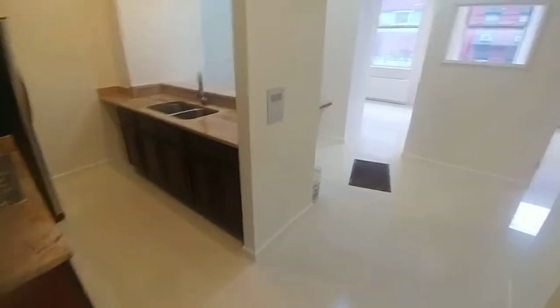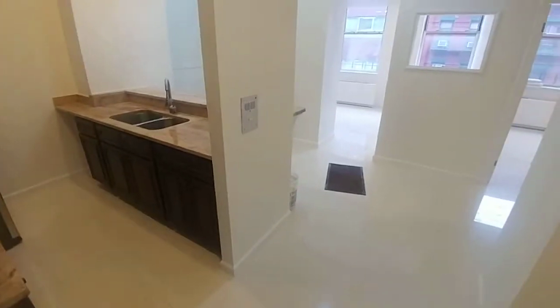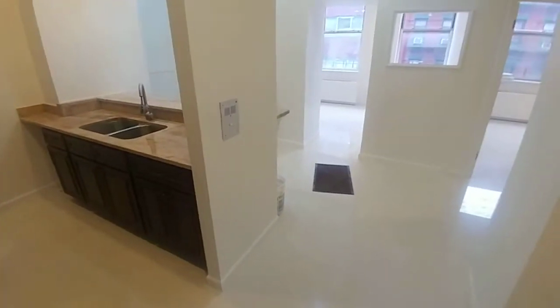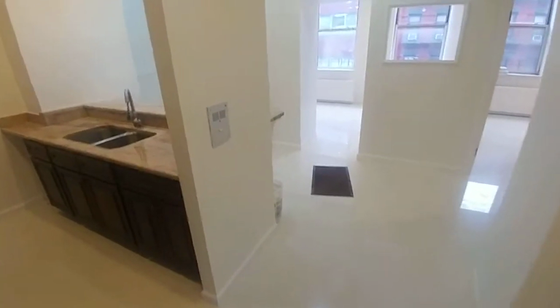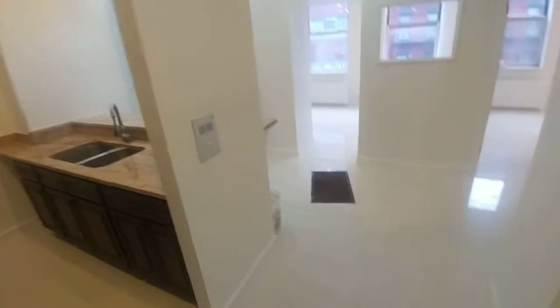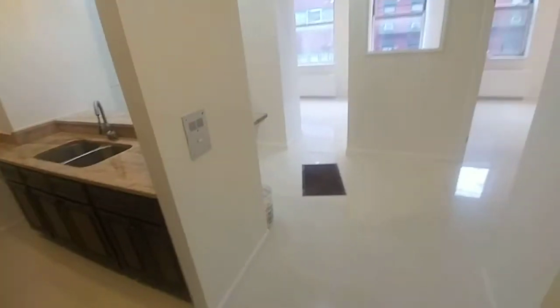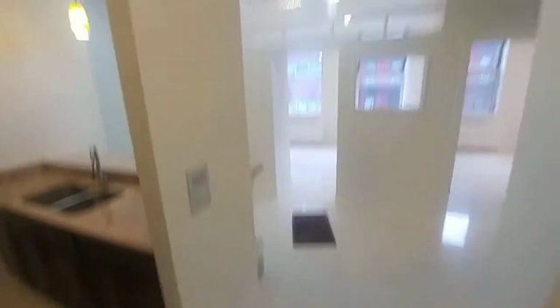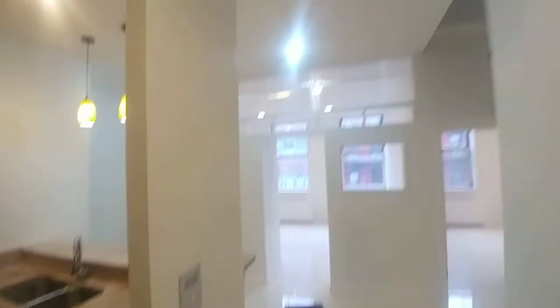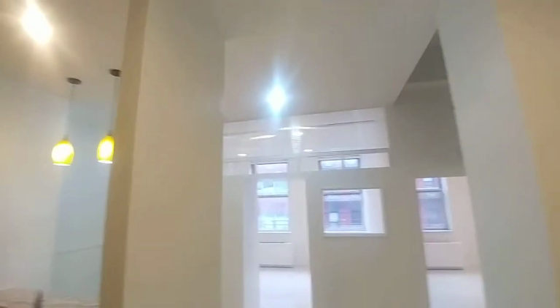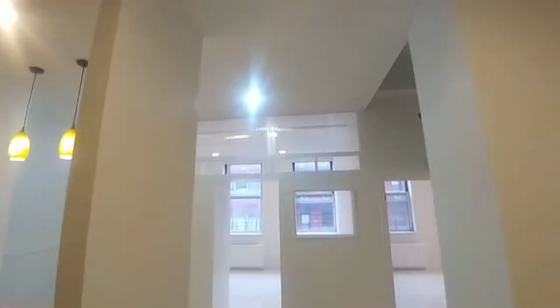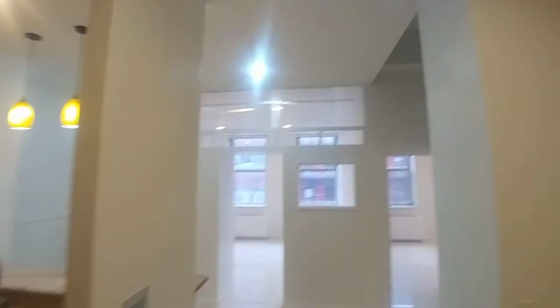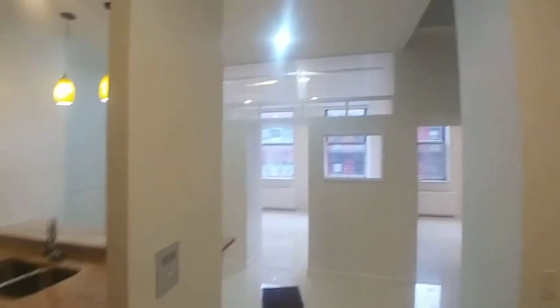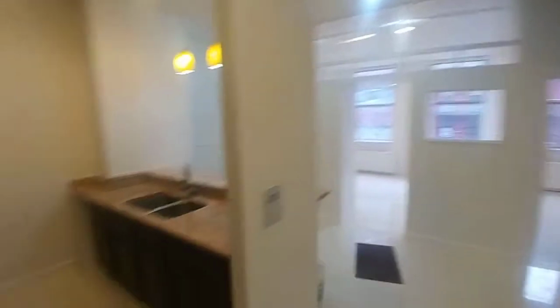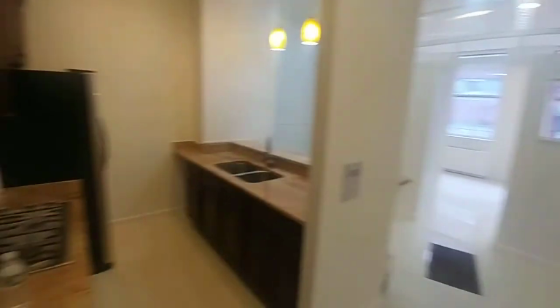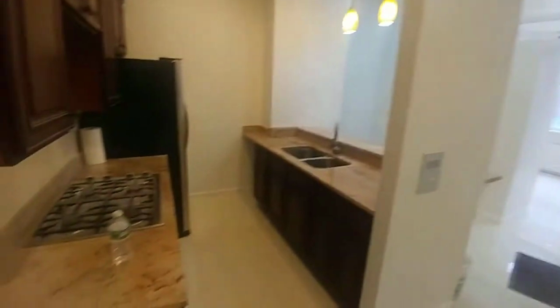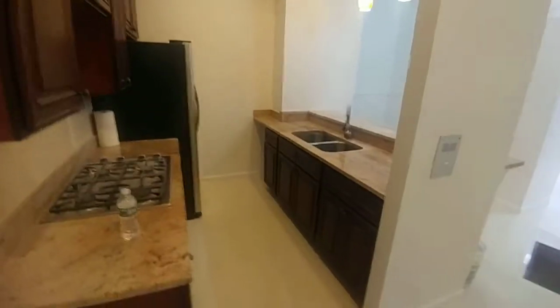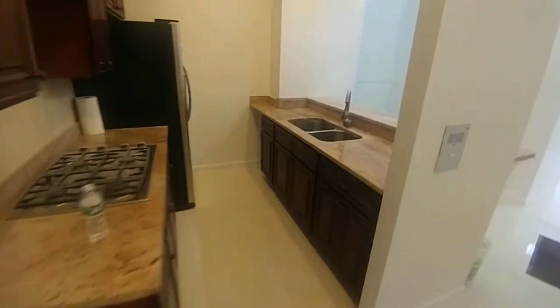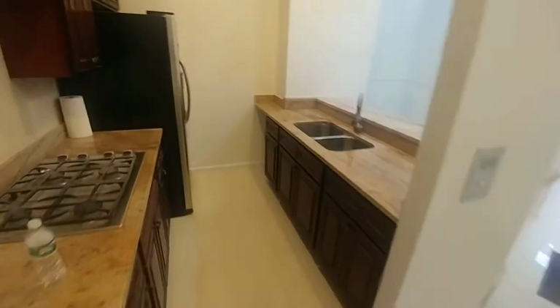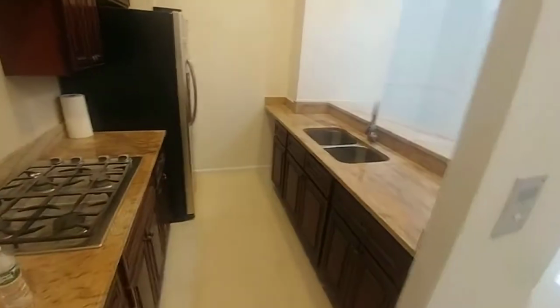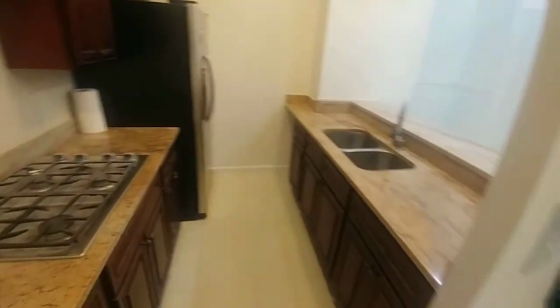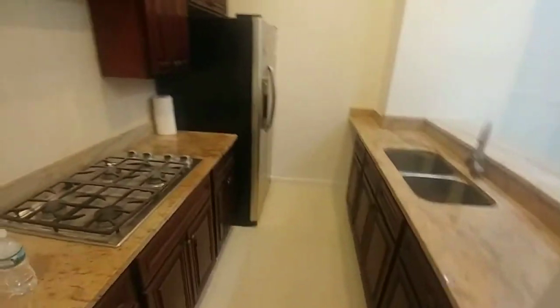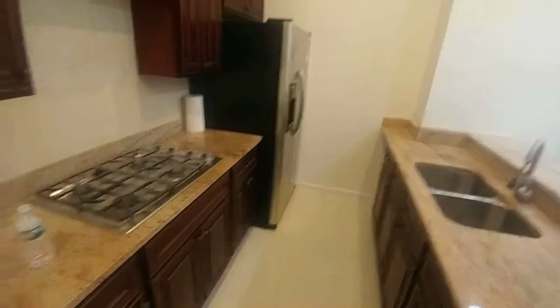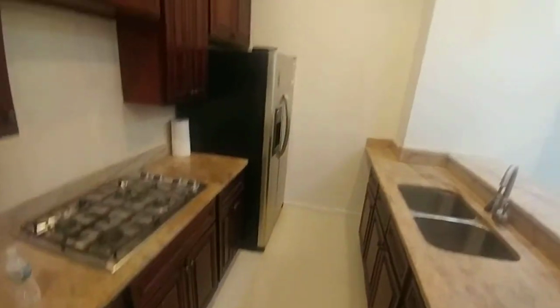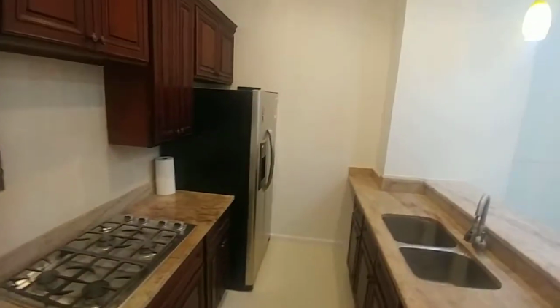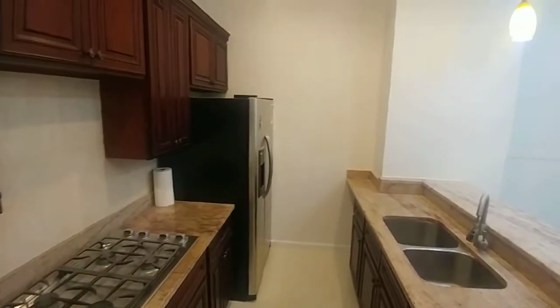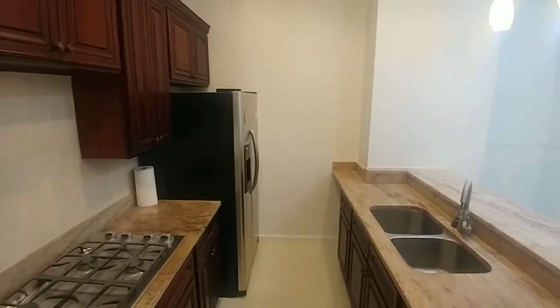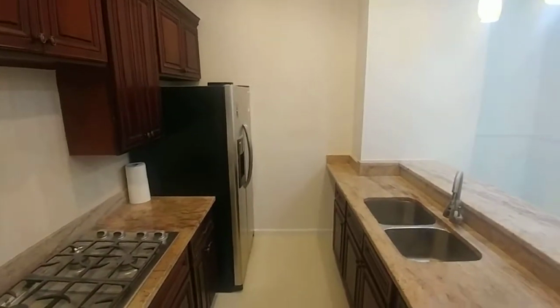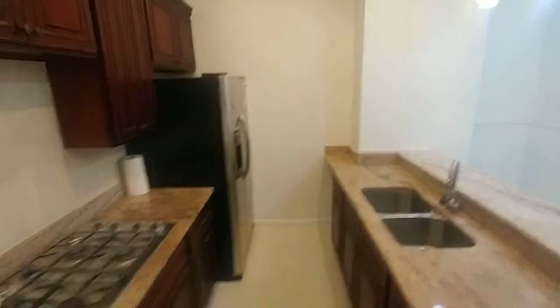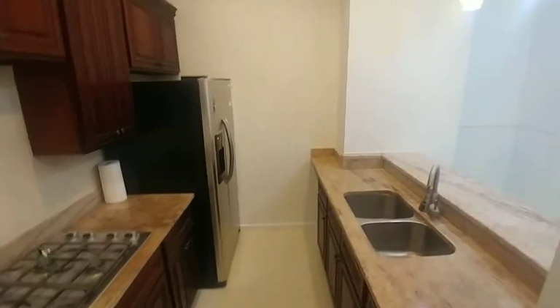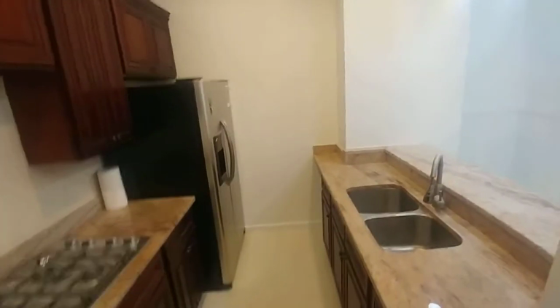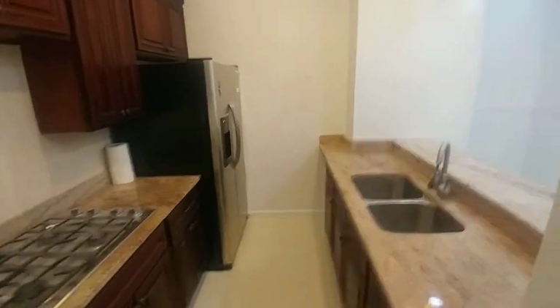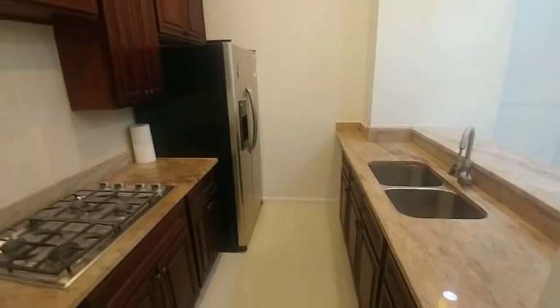This unit is facing west, very airy, previously a loft, and we come into the main area here.